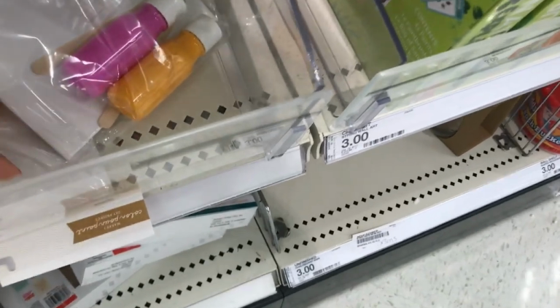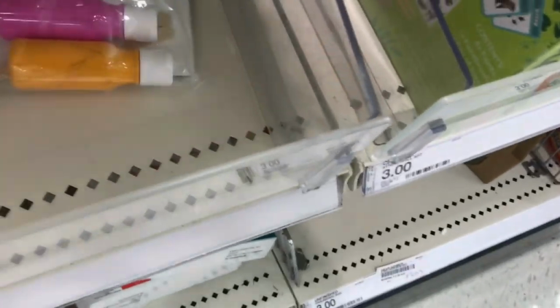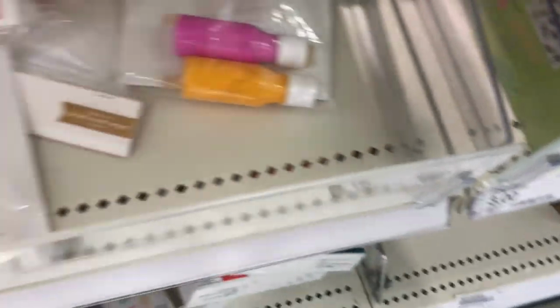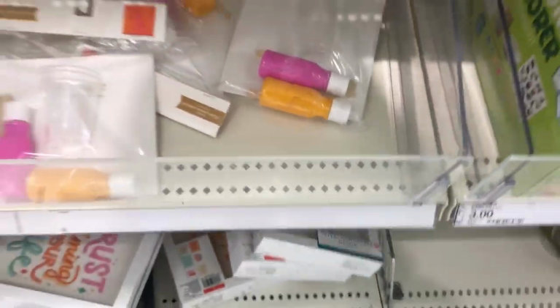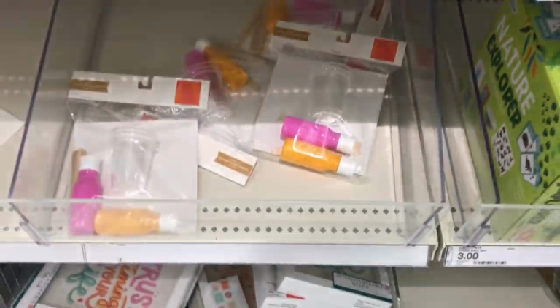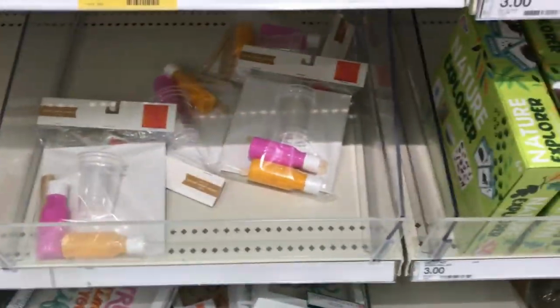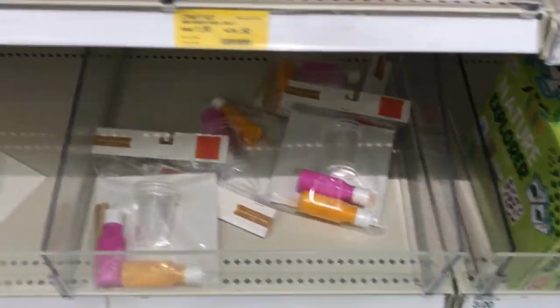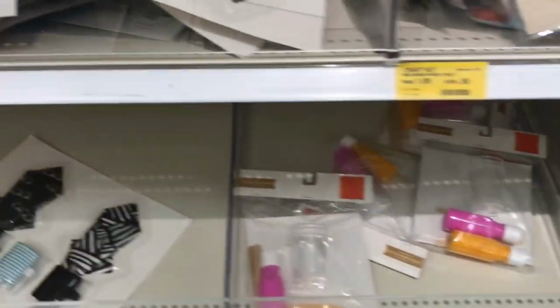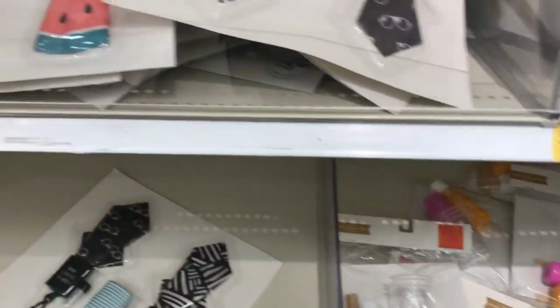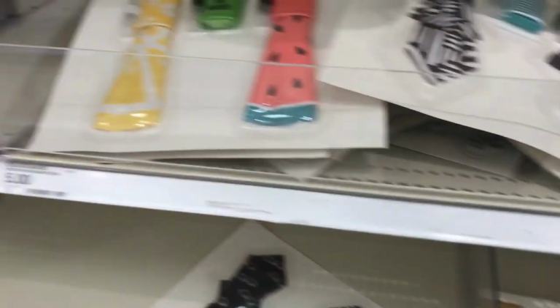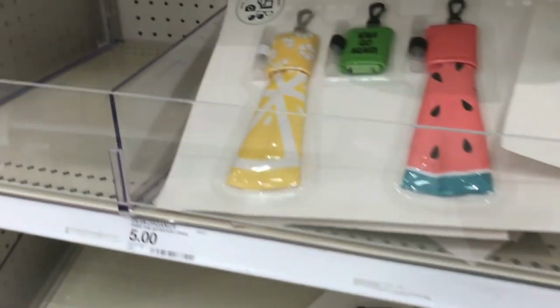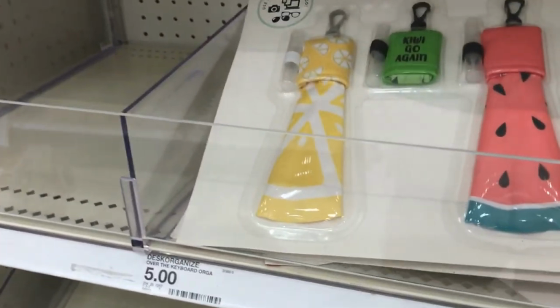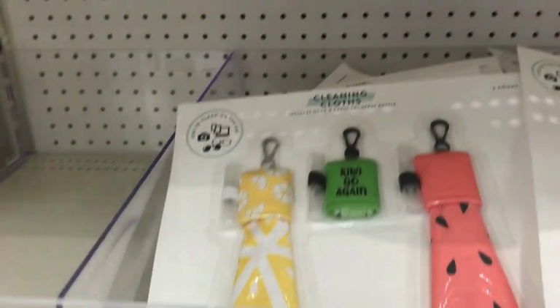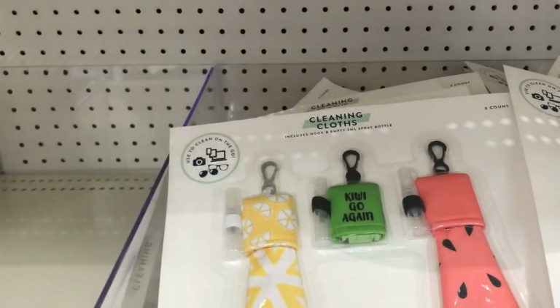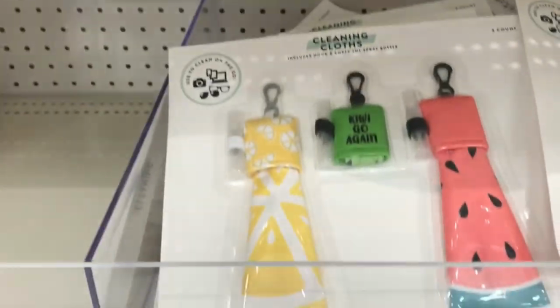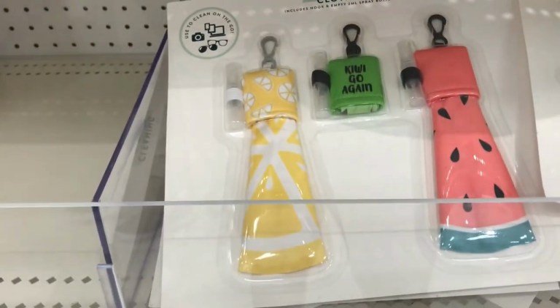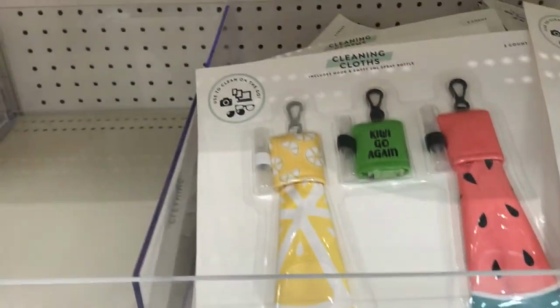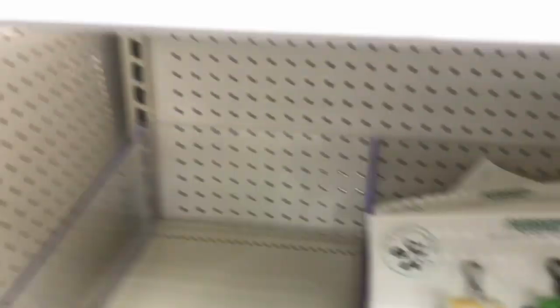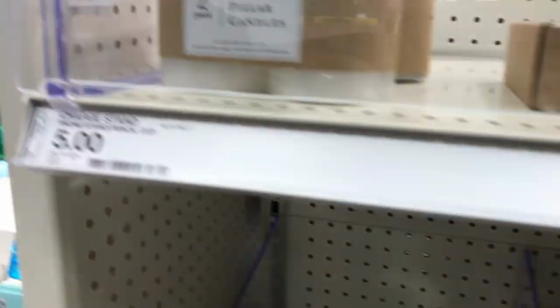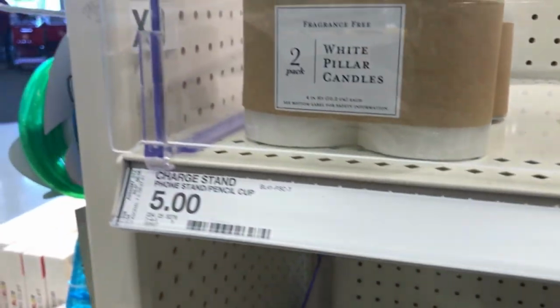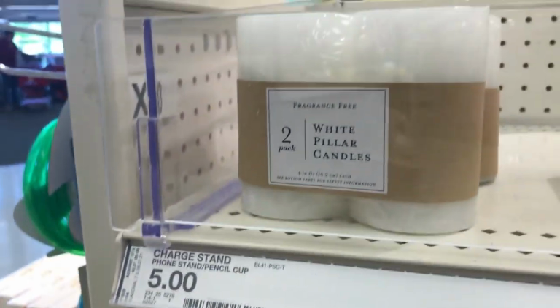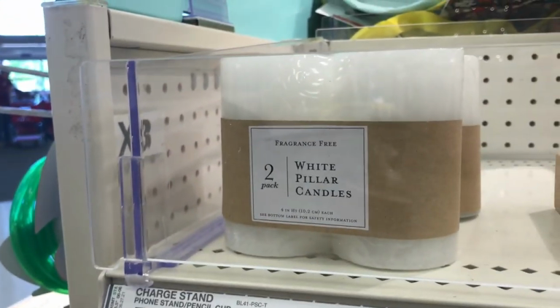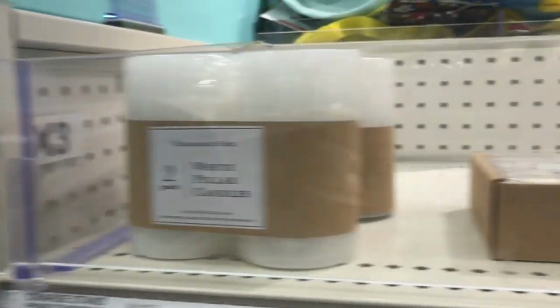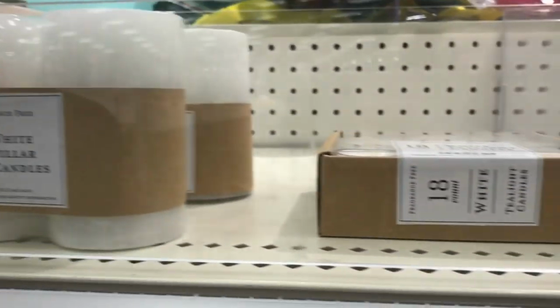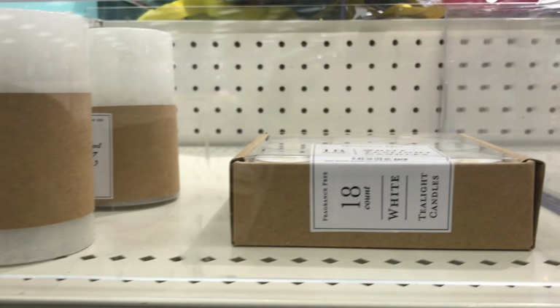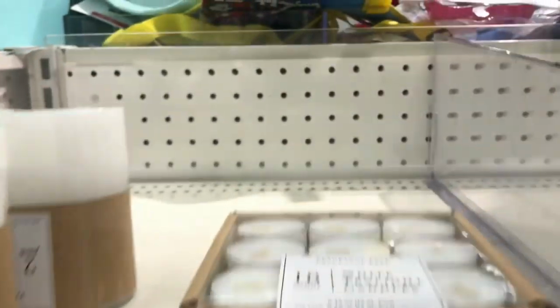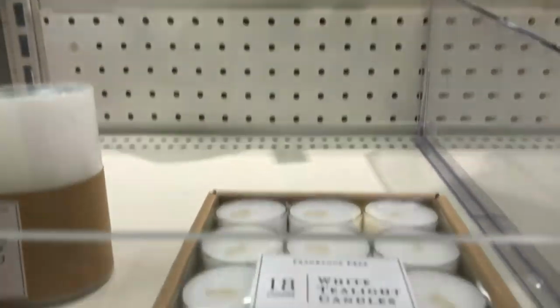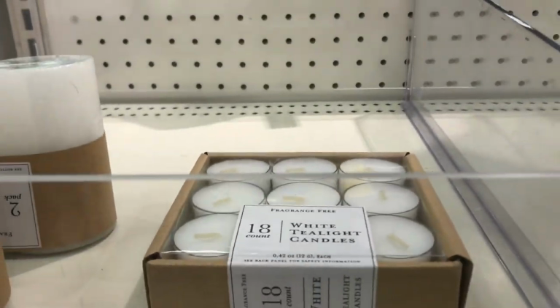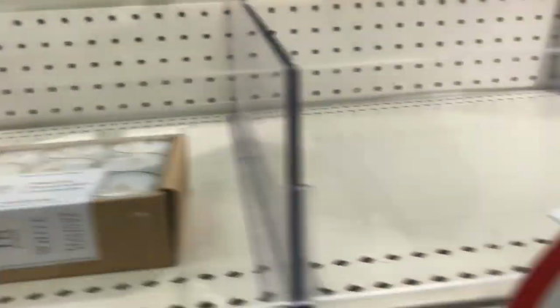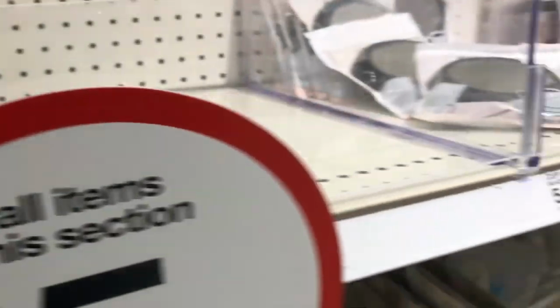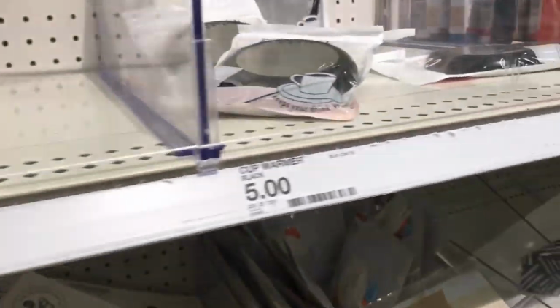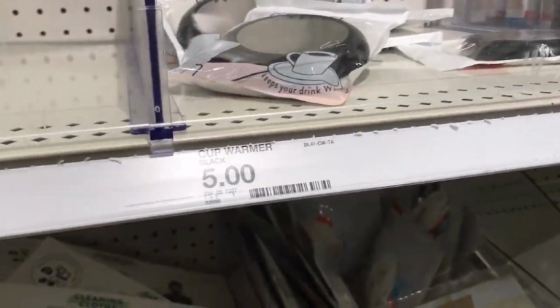Then you have these little mirror or wipe cloths for your sunglasses and camera. These cute little pillars and tea lights. Awesome find.